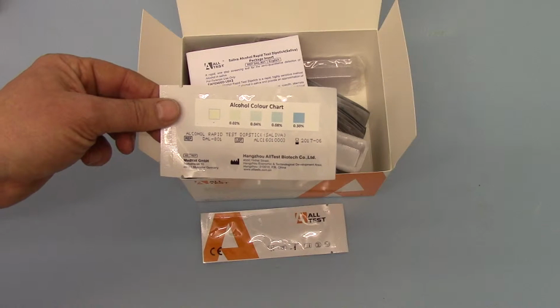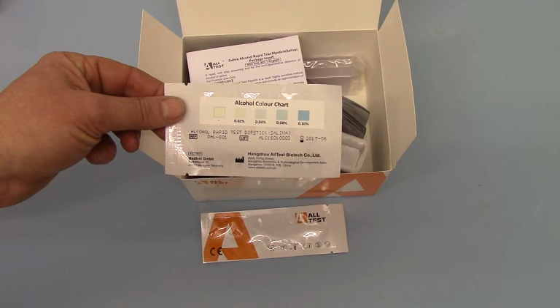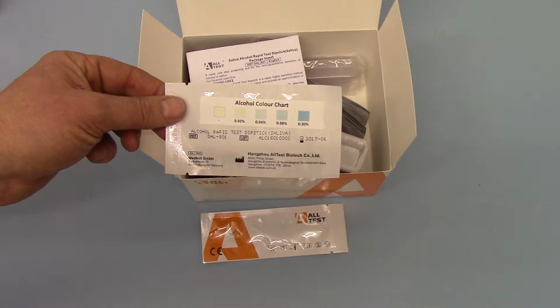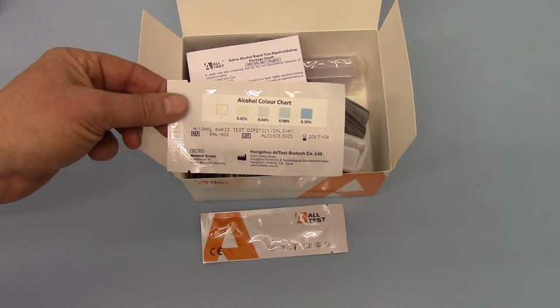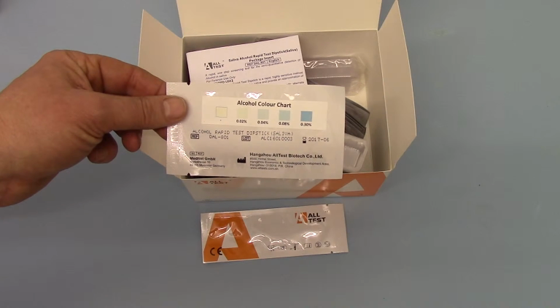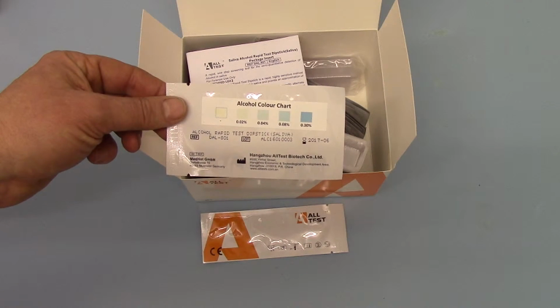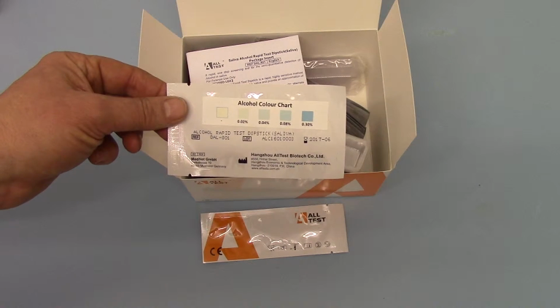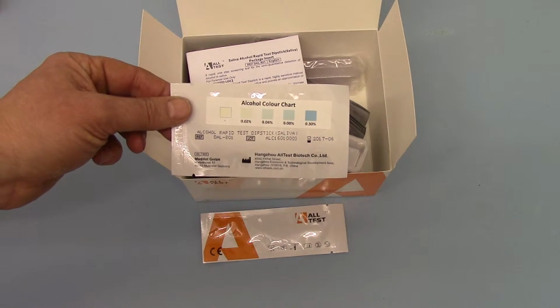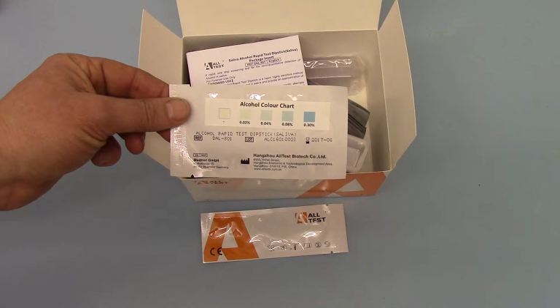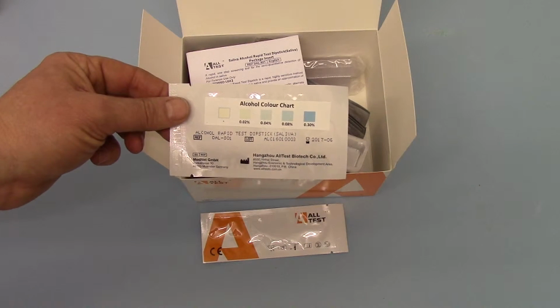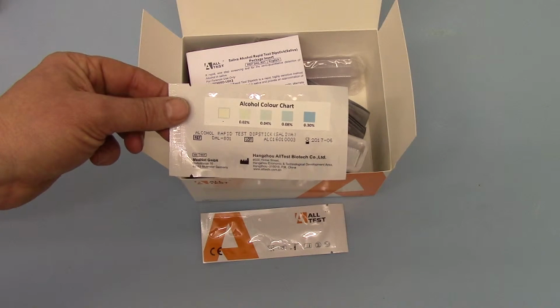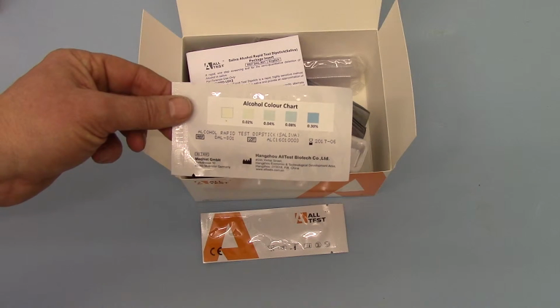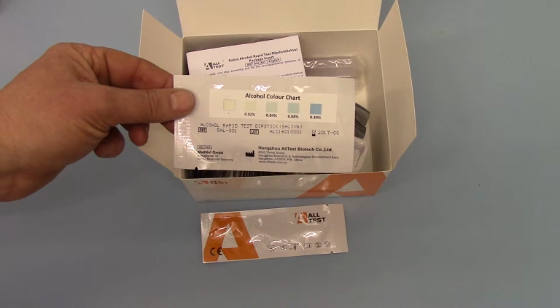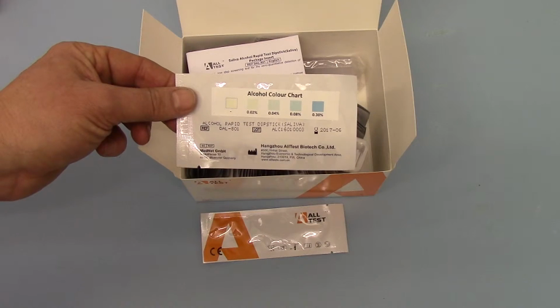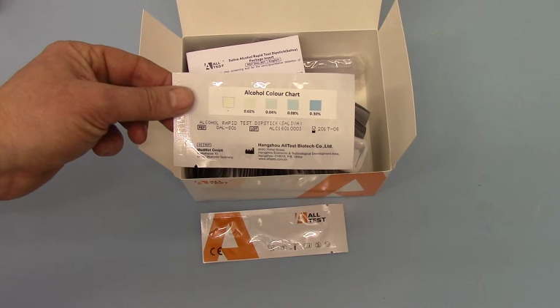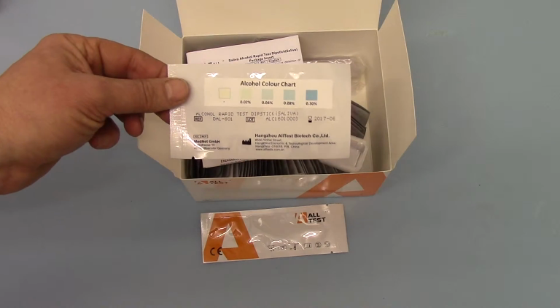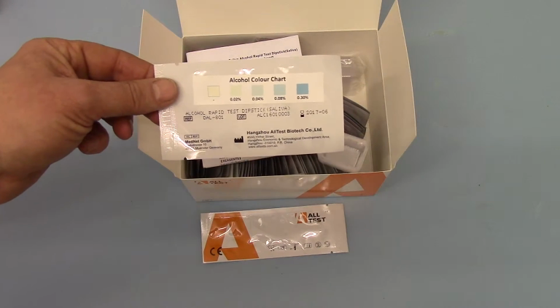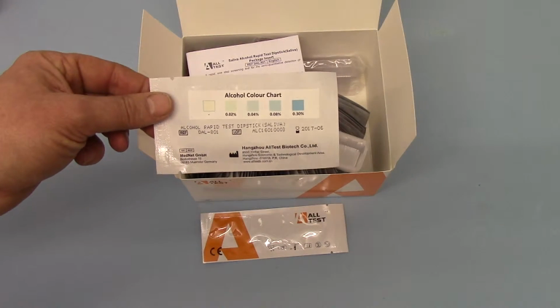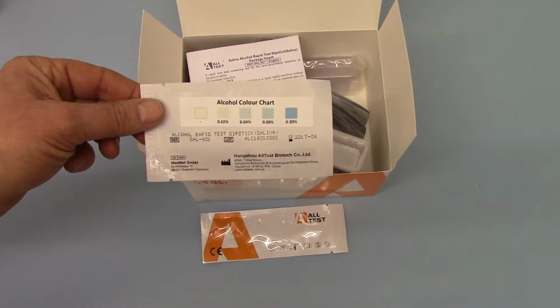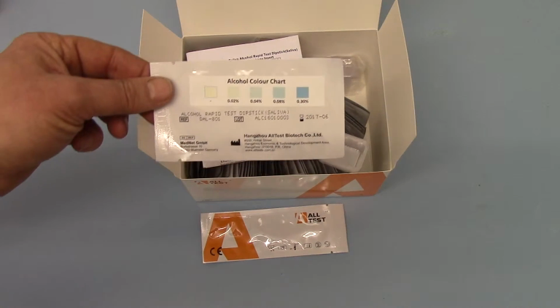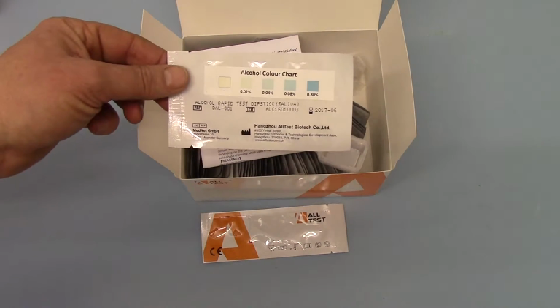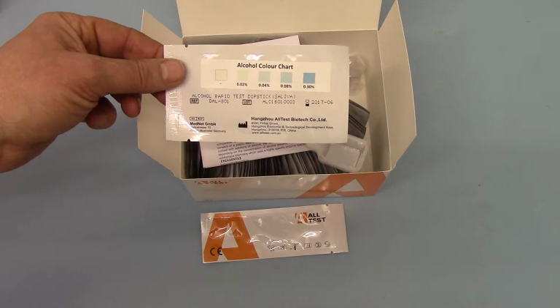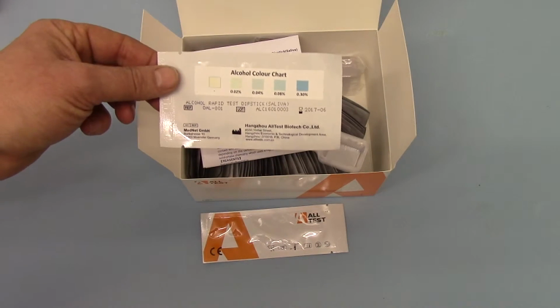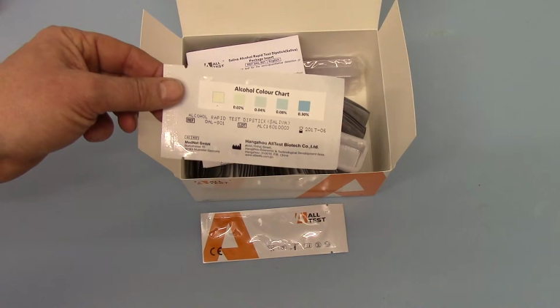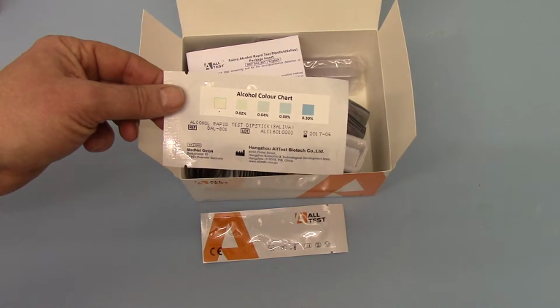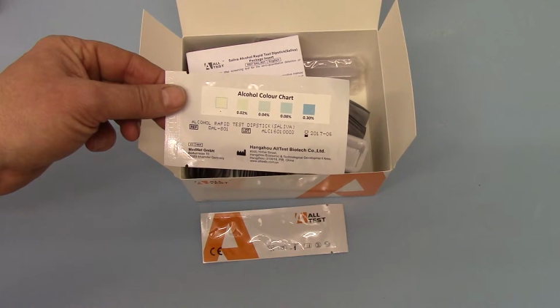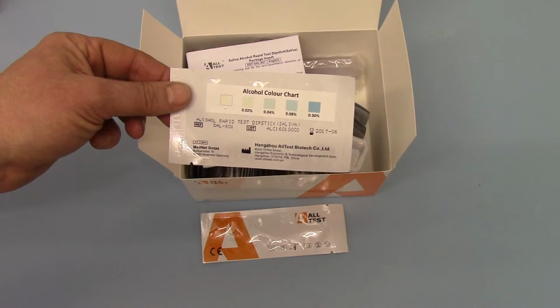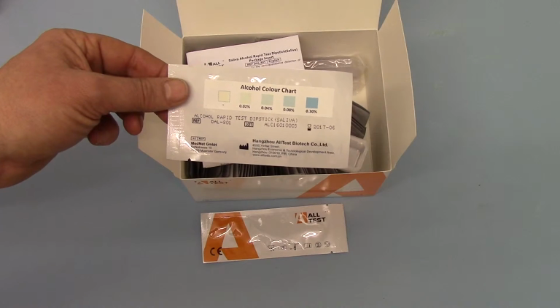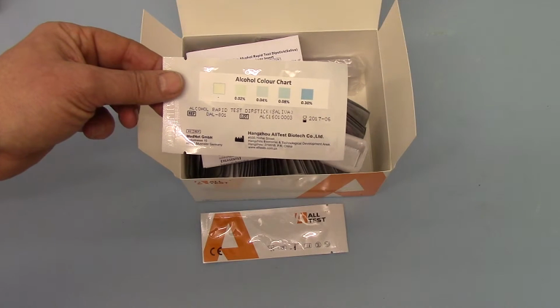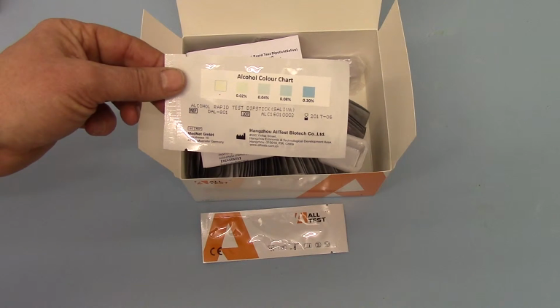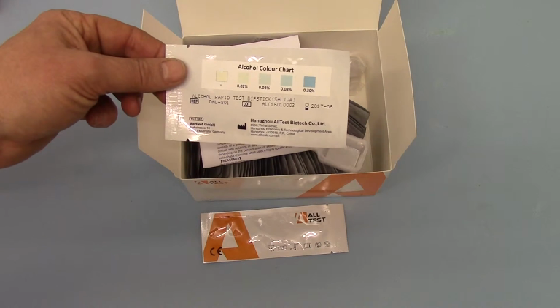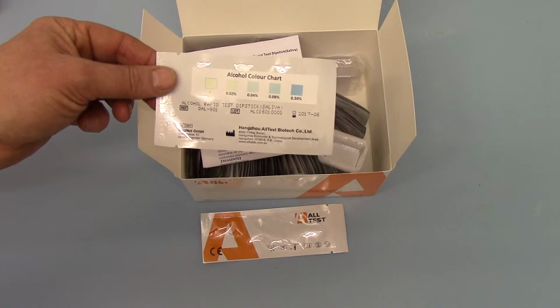However, that is non-specific in relationship to the concentration of alcohol — it's just an indicator of the presence of alcohol. So the colour chart can only be referenced when the test is performed on saliva.